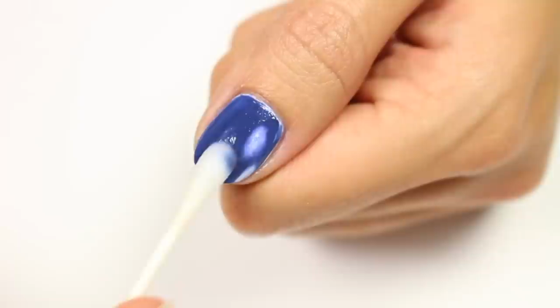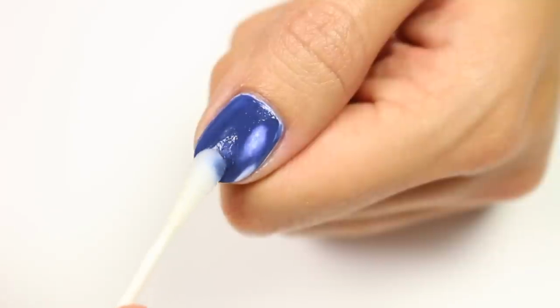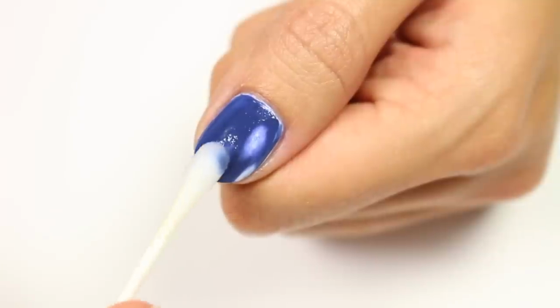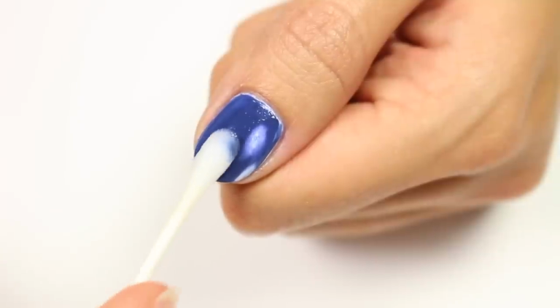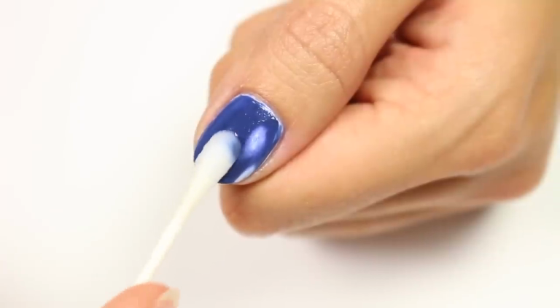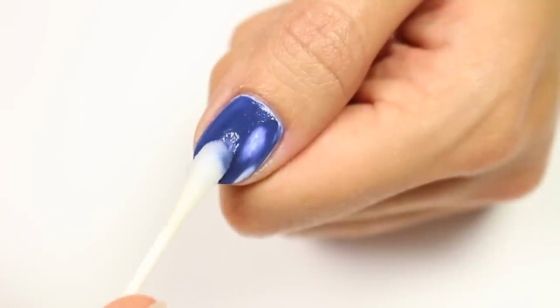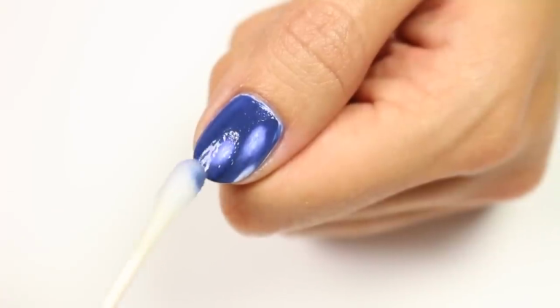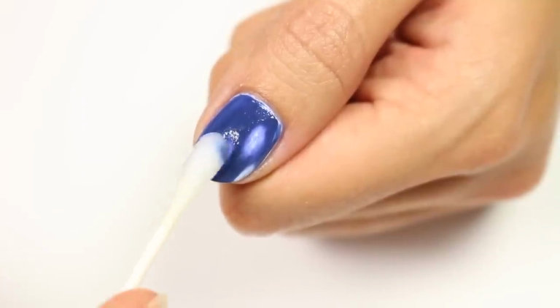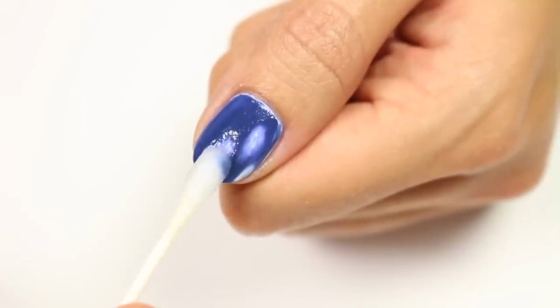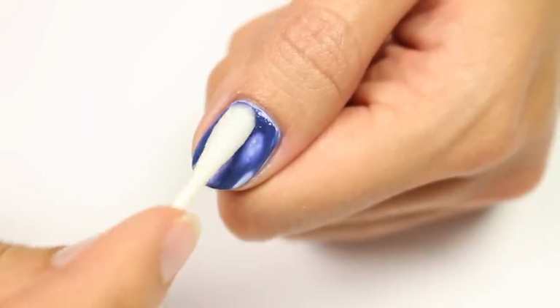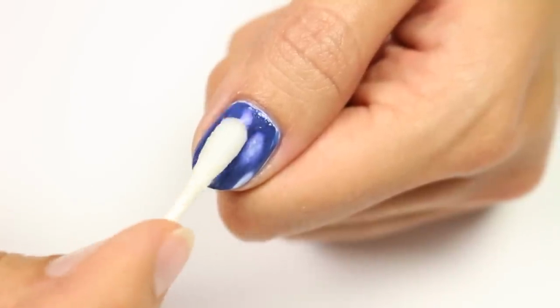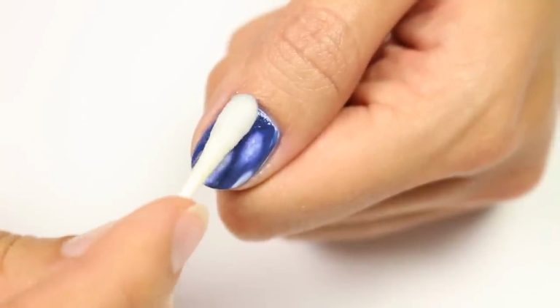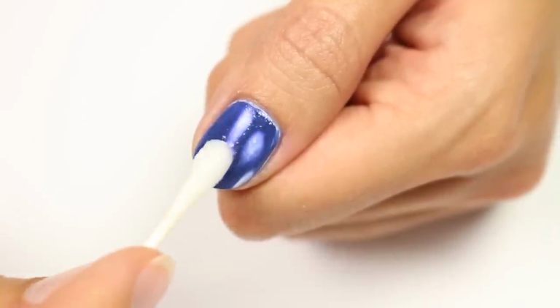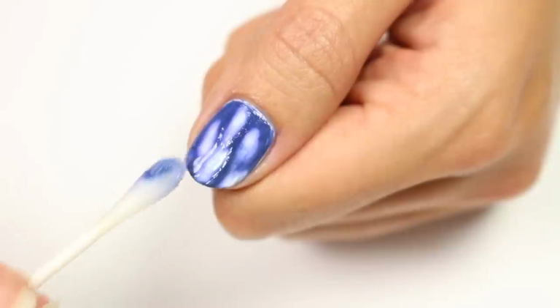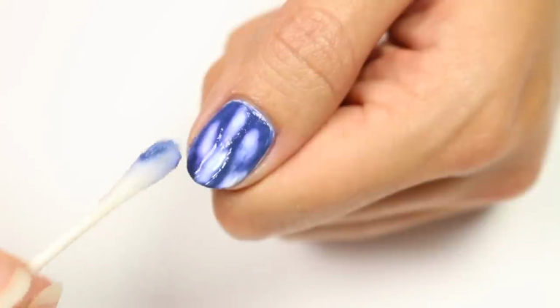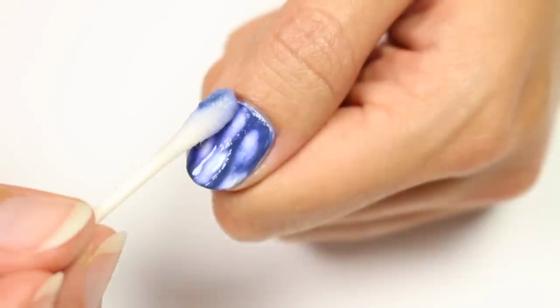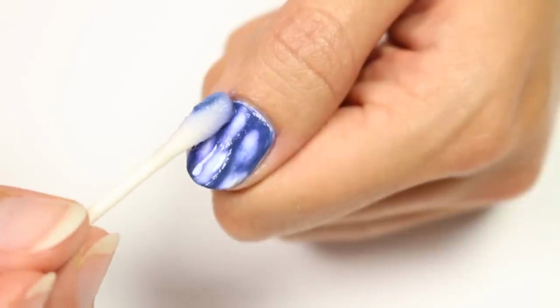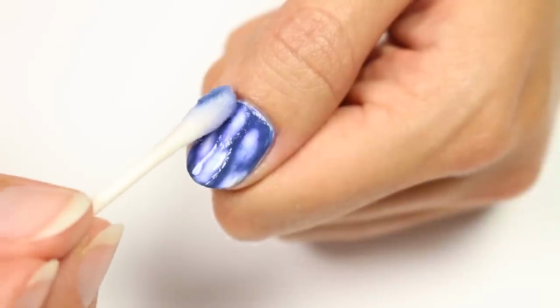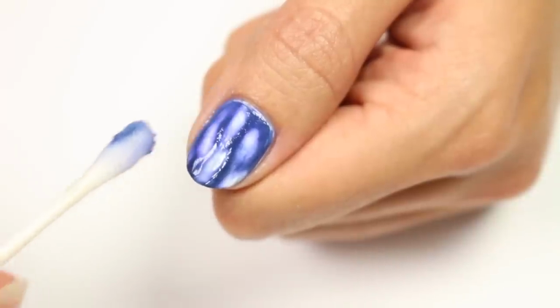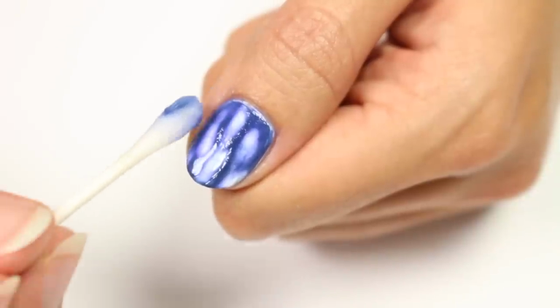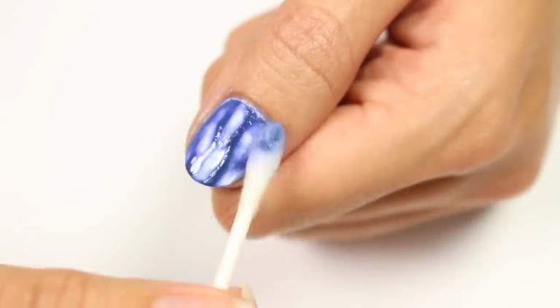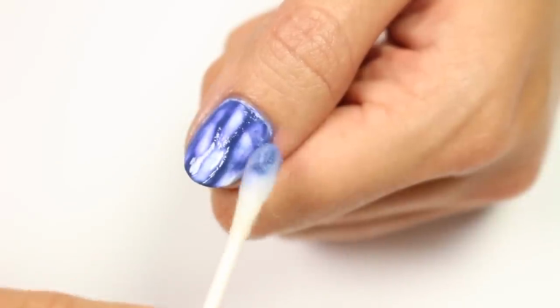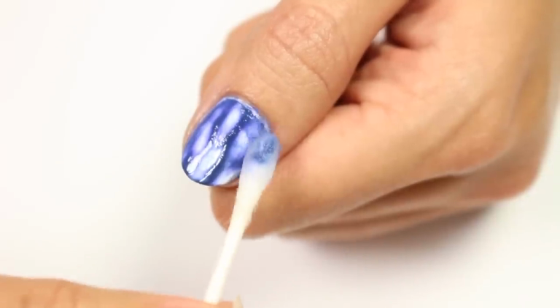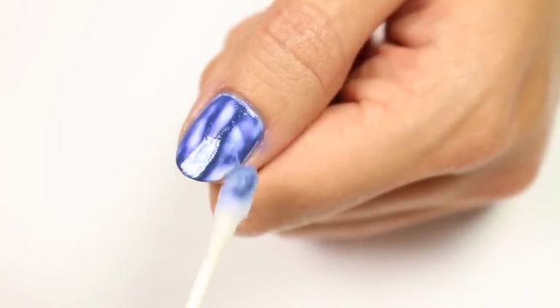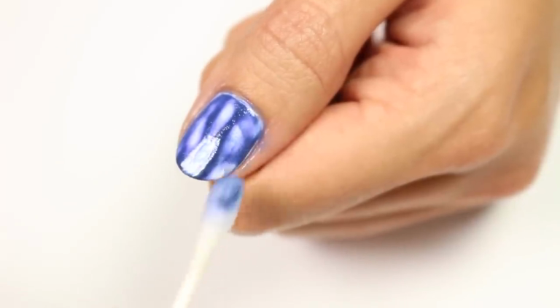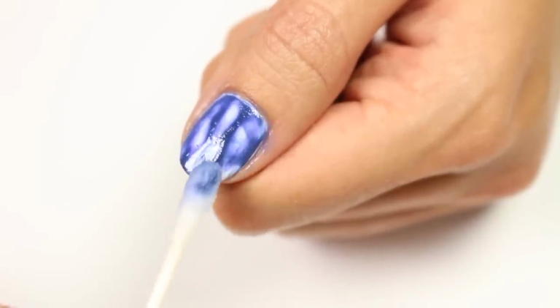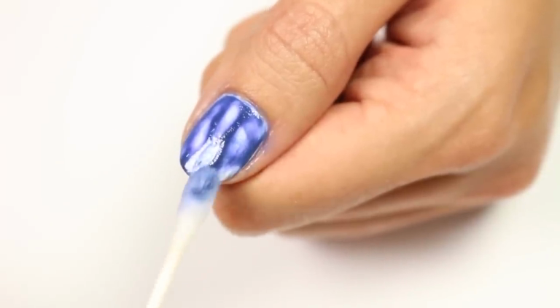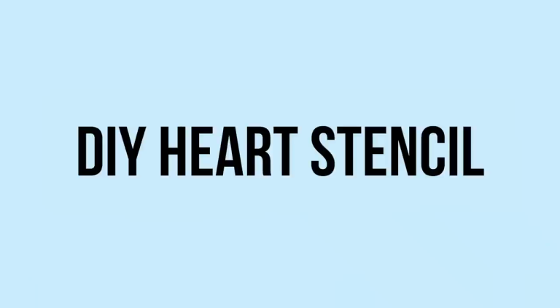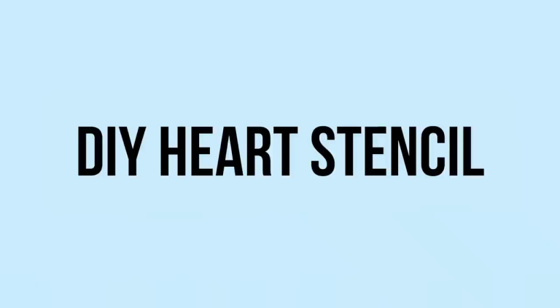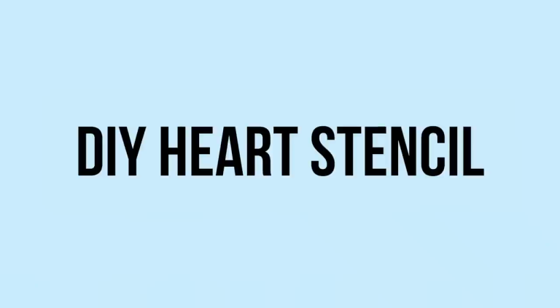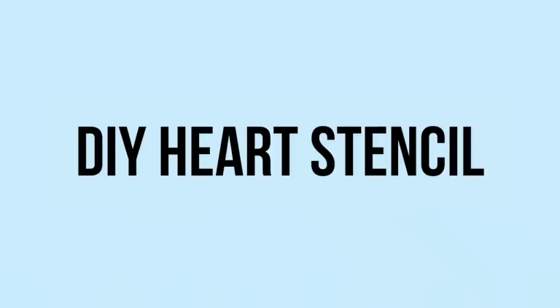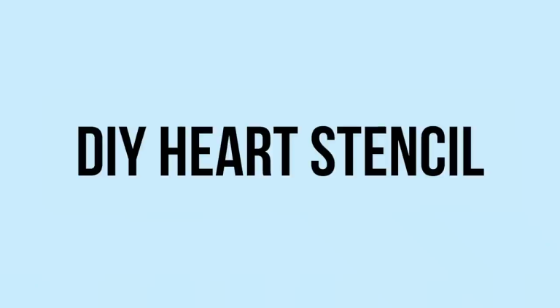Make sure to not press down too hard so you don't rub off the white polish underneath.